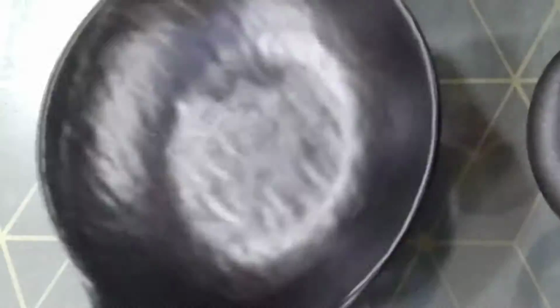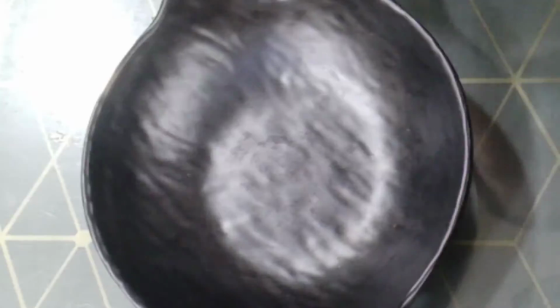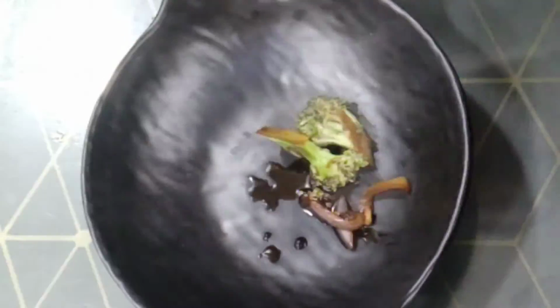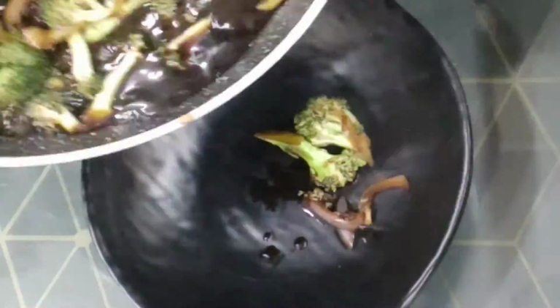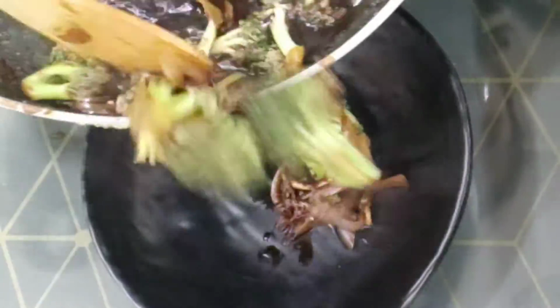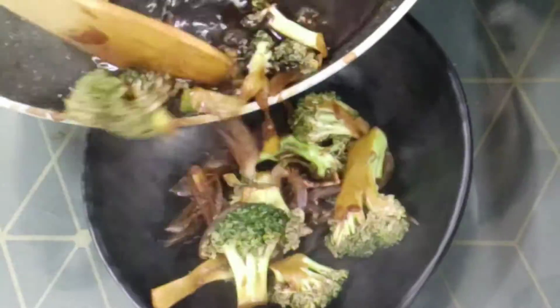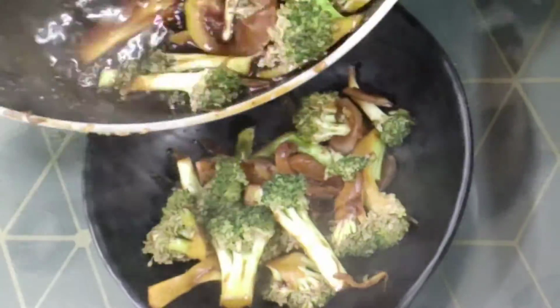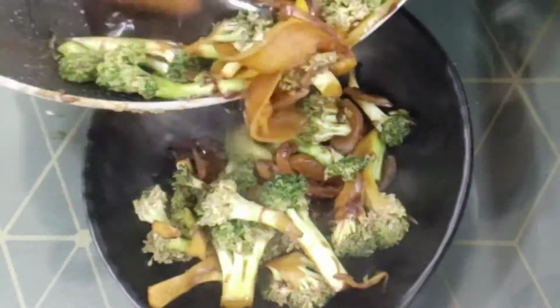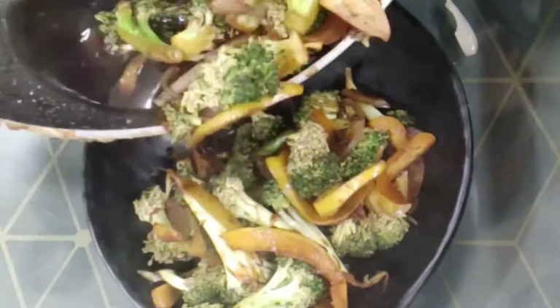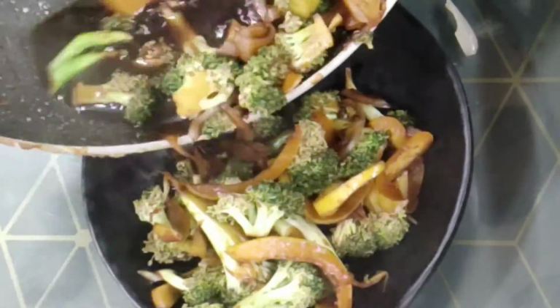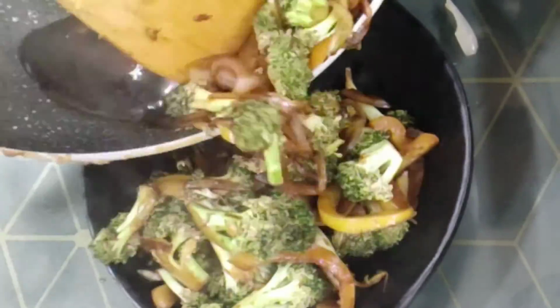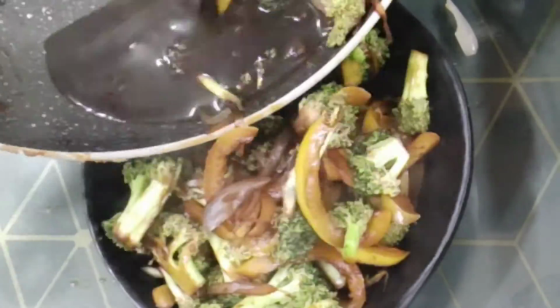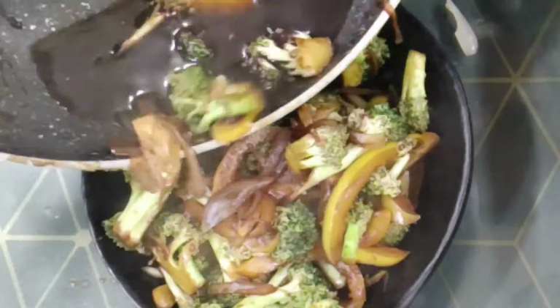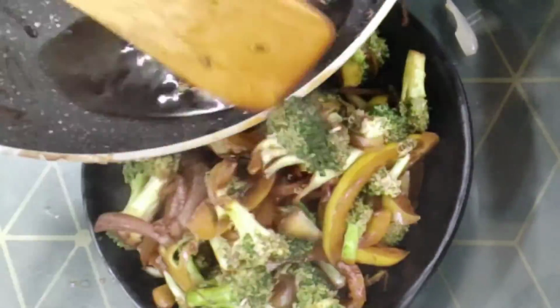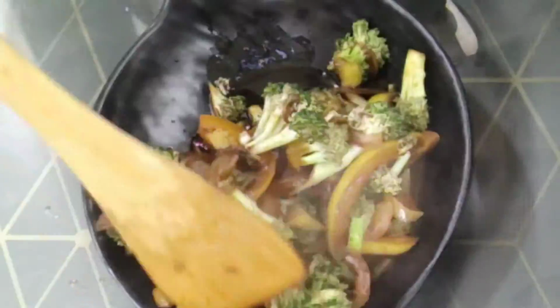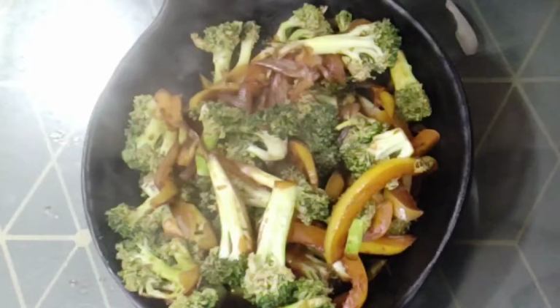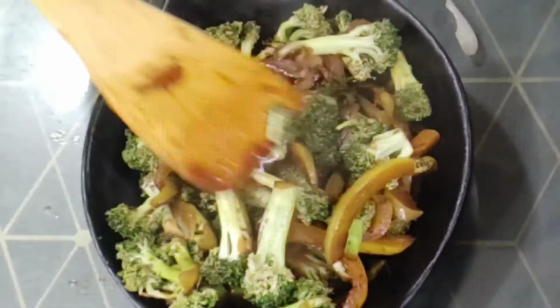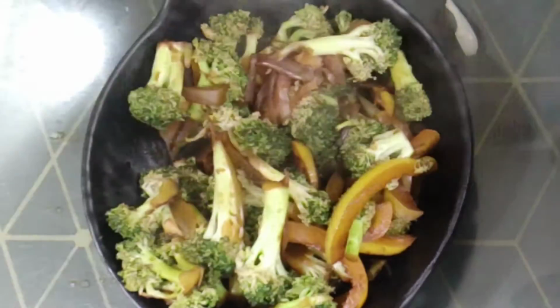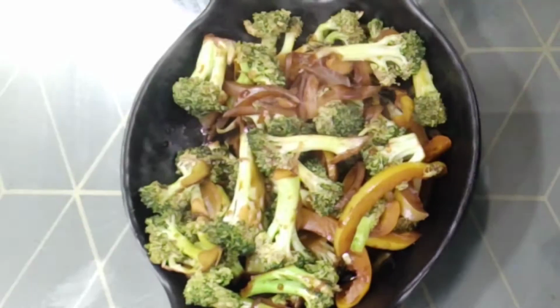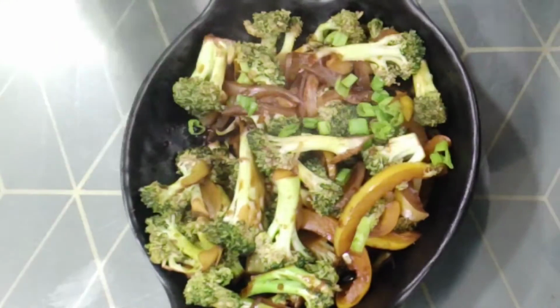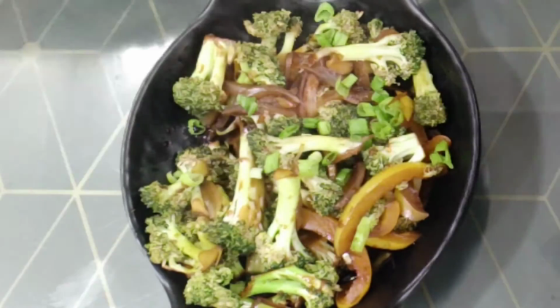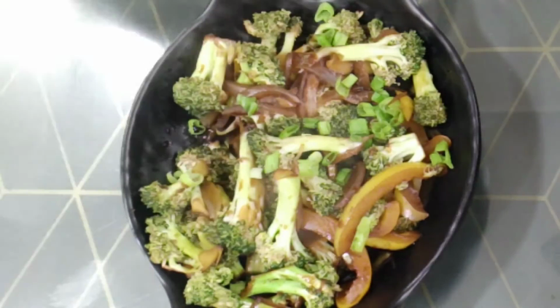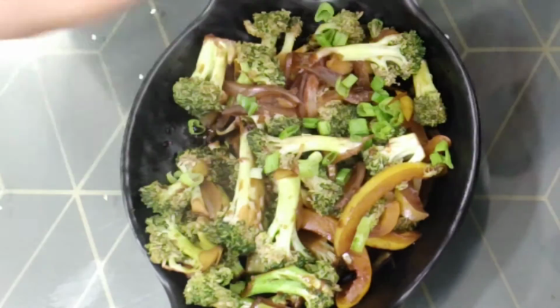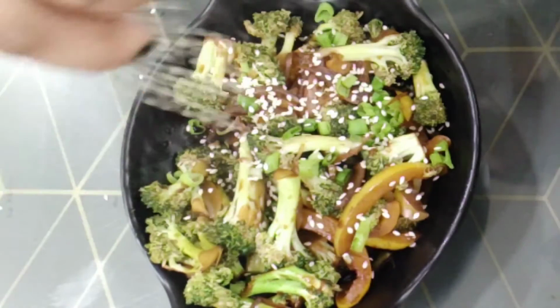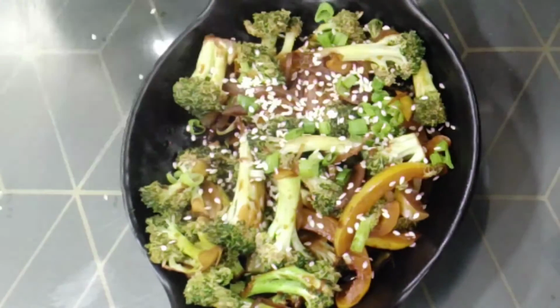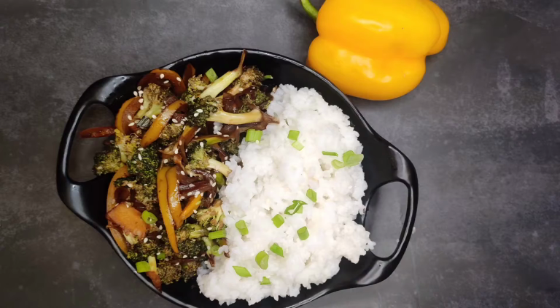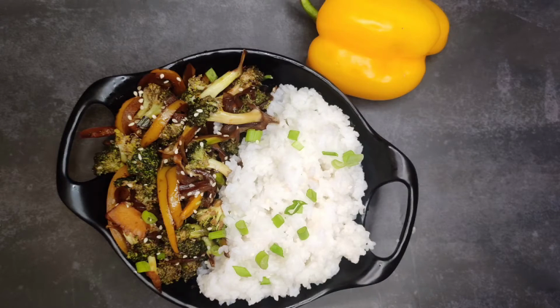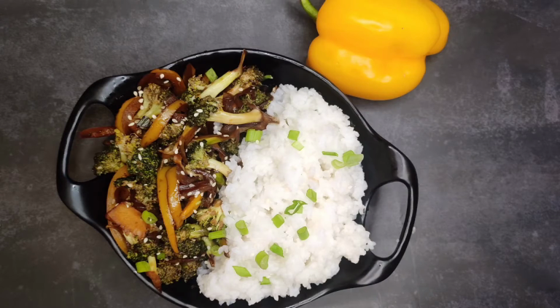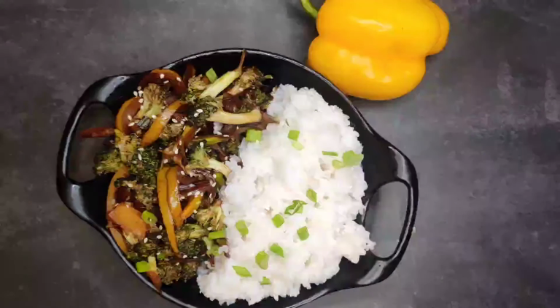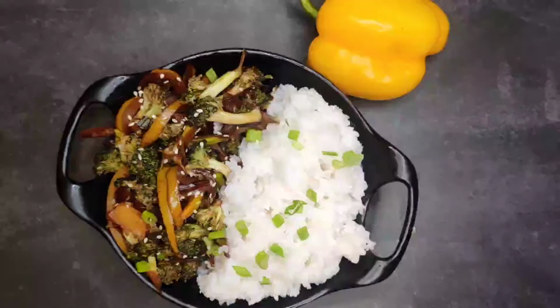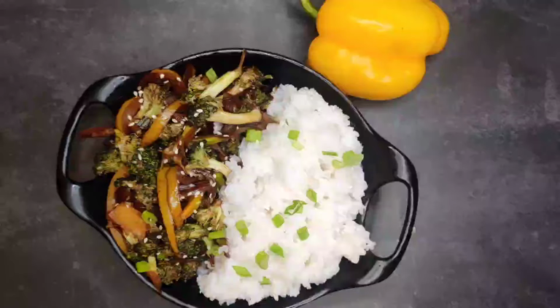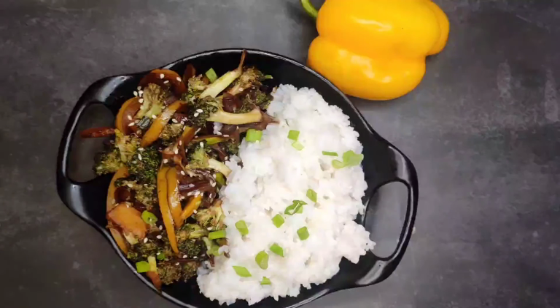And now, just serve it. I really like rice so I will serve it with white rice. You can also serve it with brown rice, or you can just eat it alone. And our broccoli stir fry is ready.